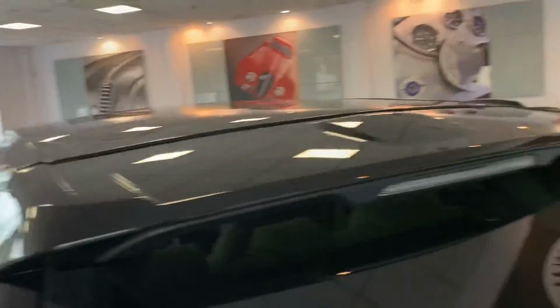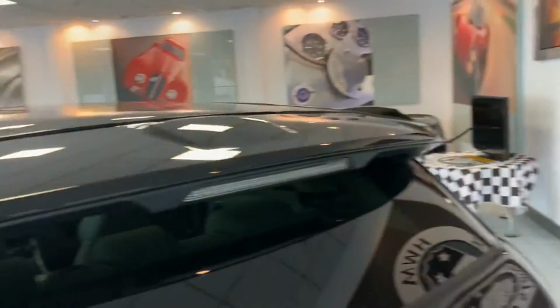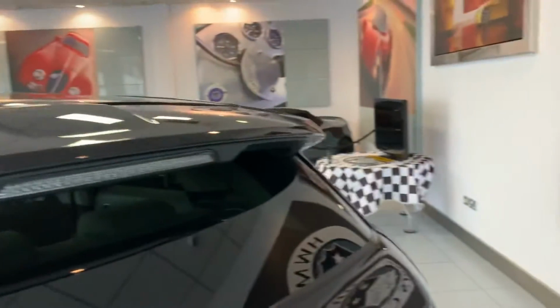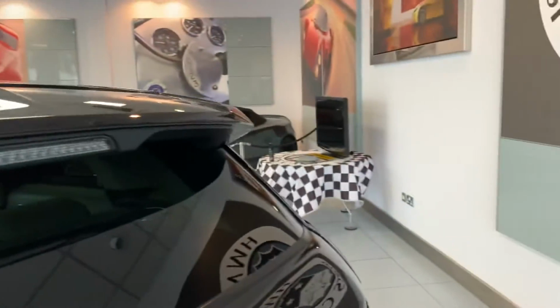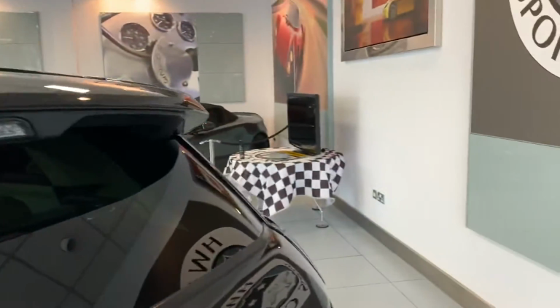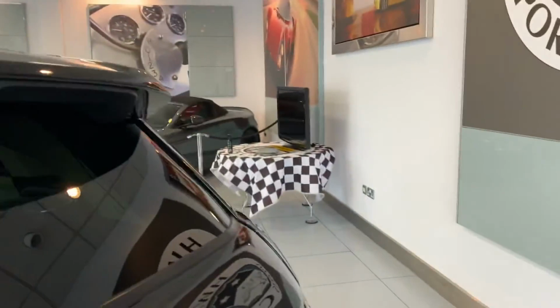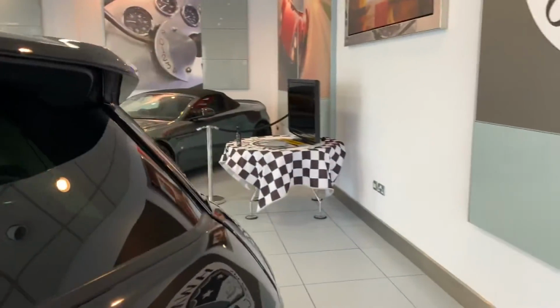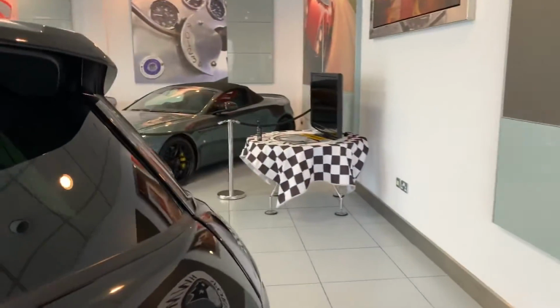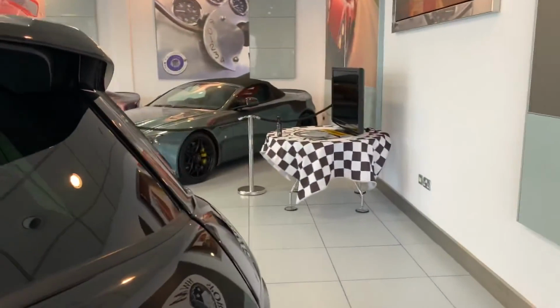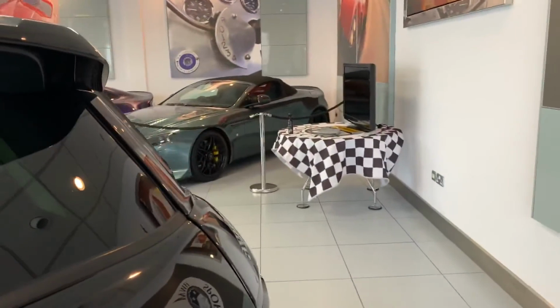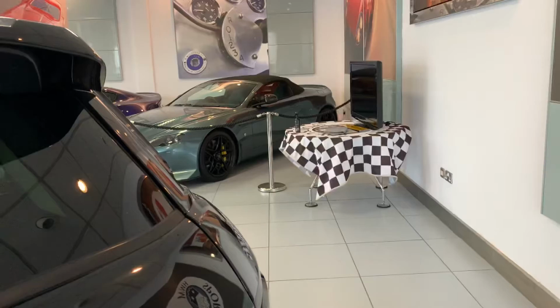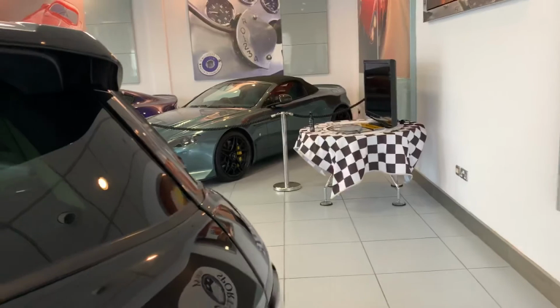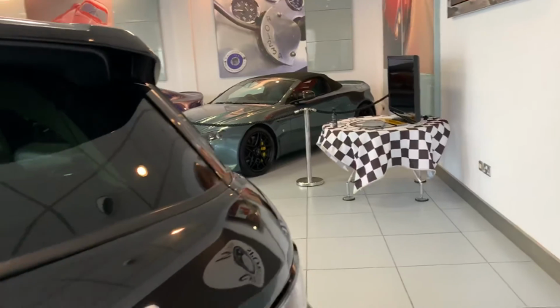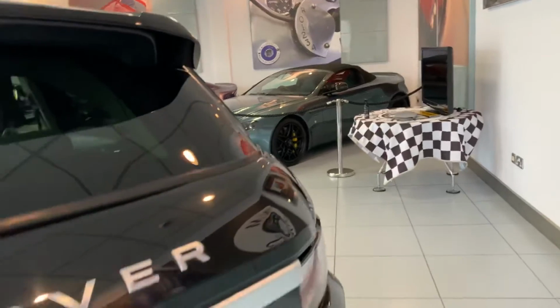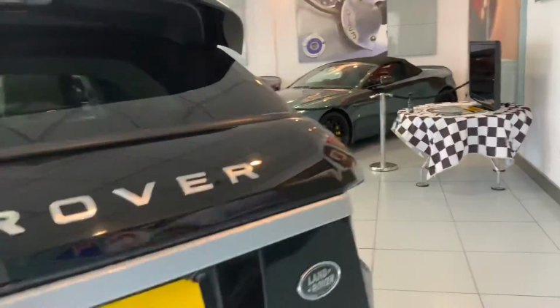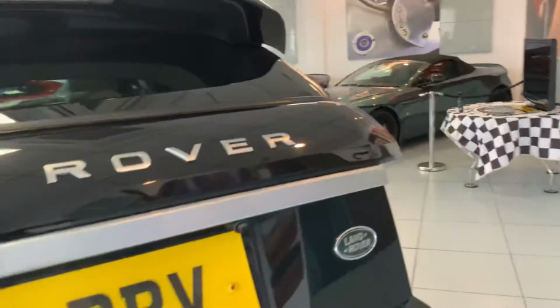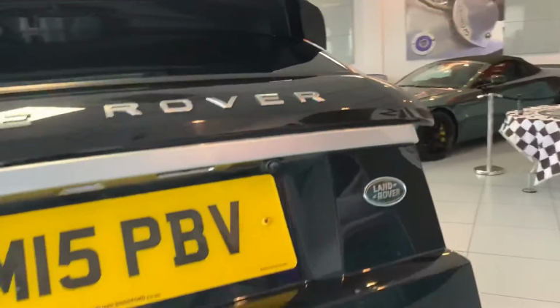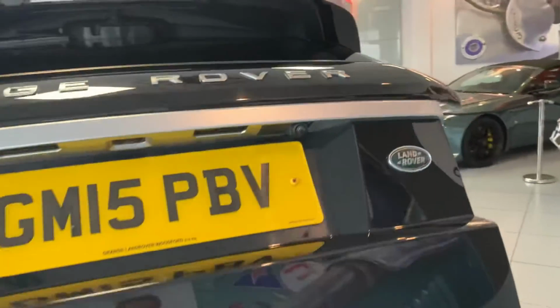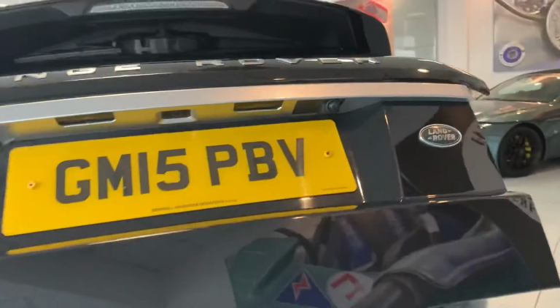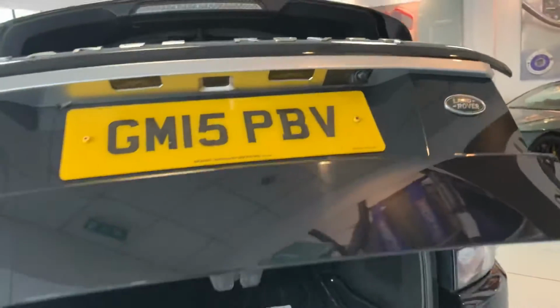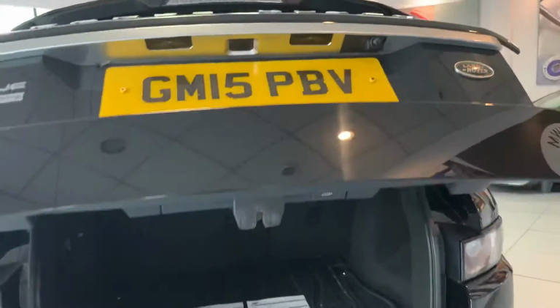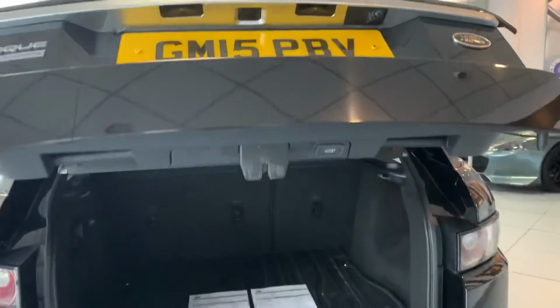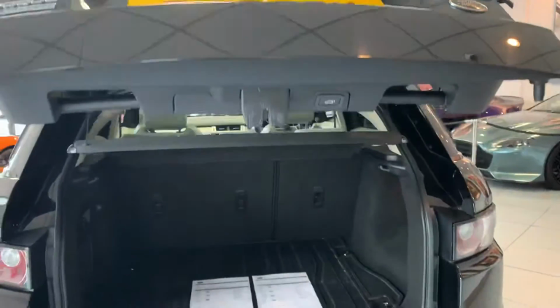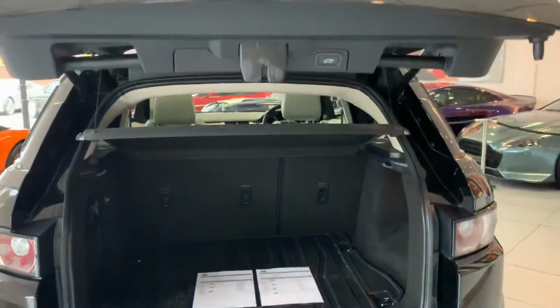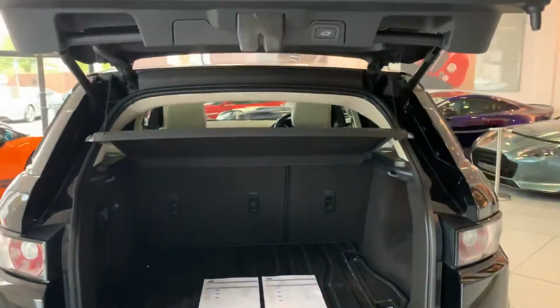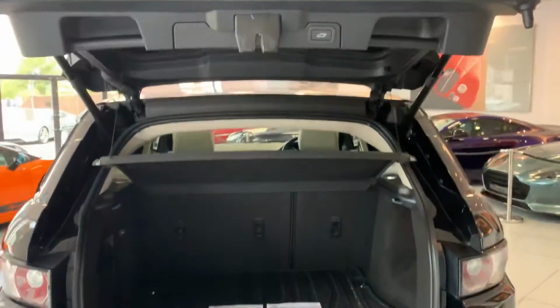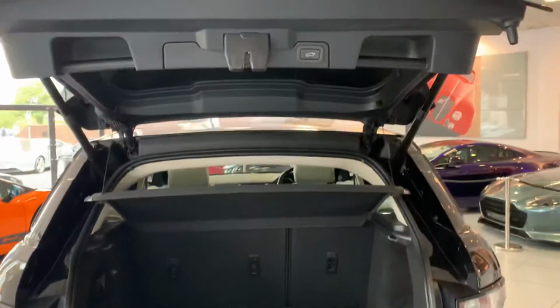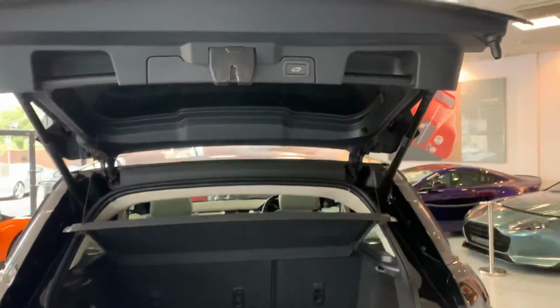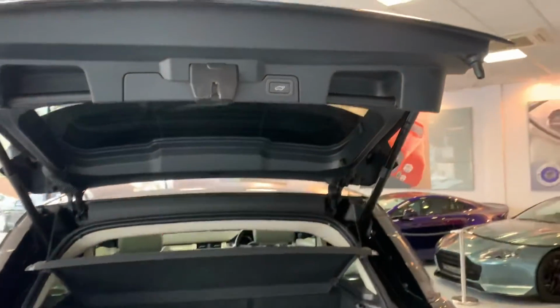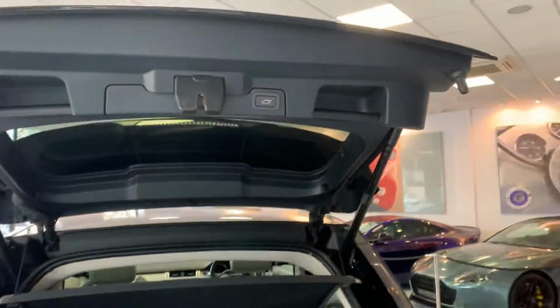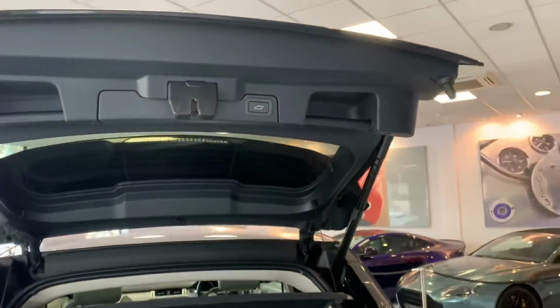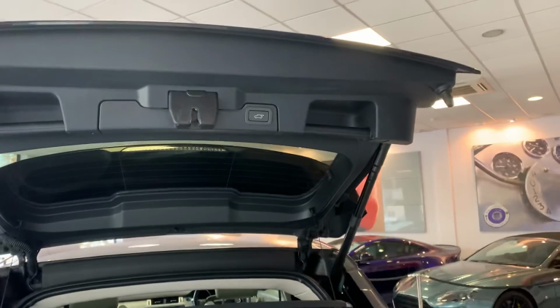Going around to the boot, it has a power tailgate — so if you just push the button on the boot it will open, and you can see the button there to close it.